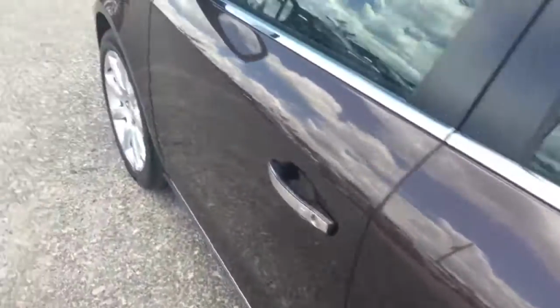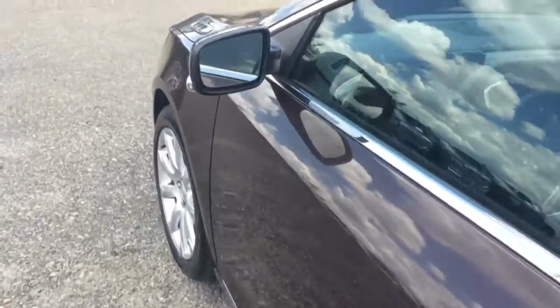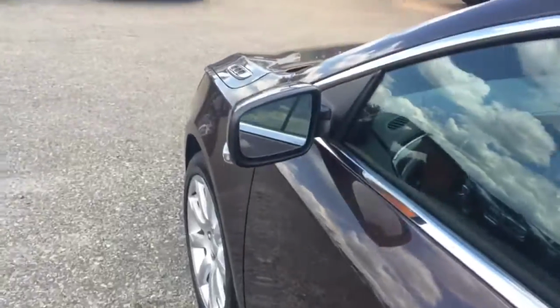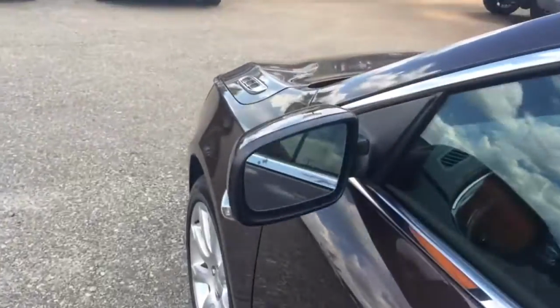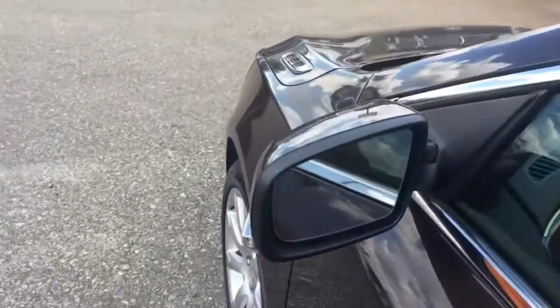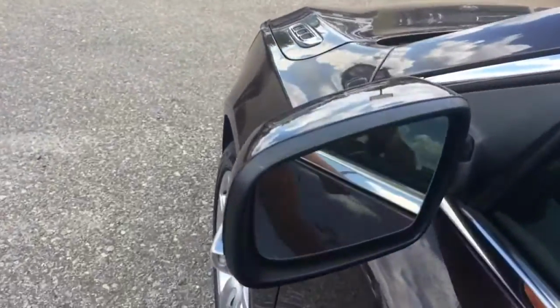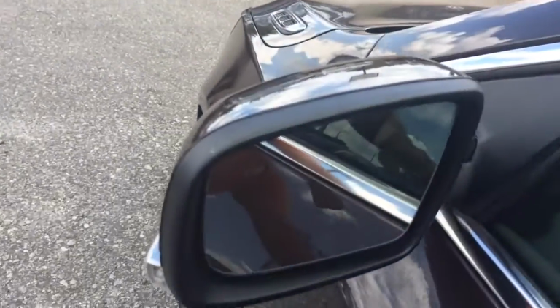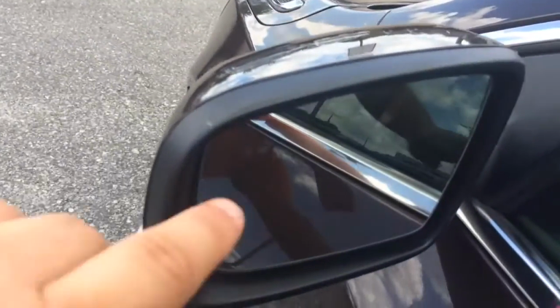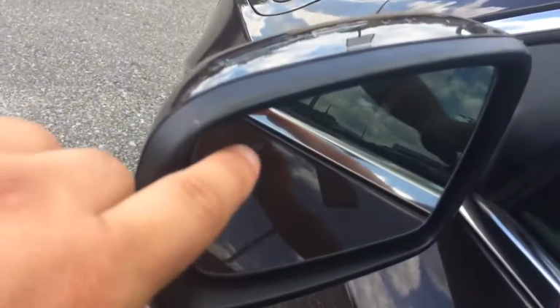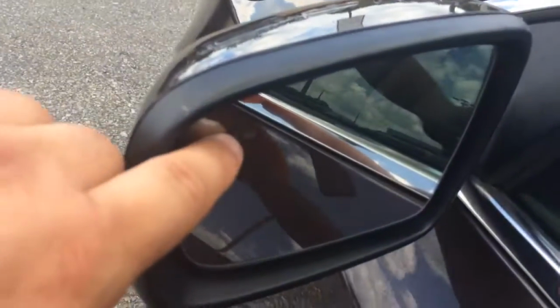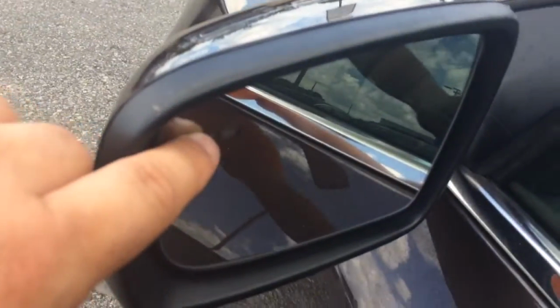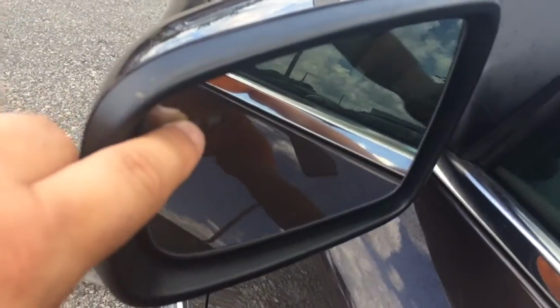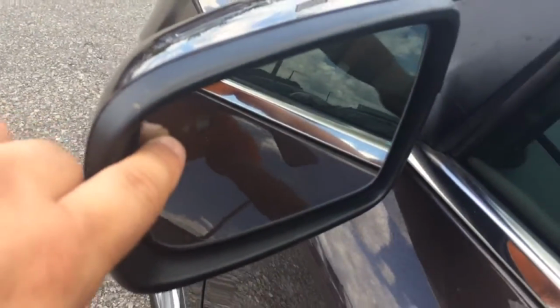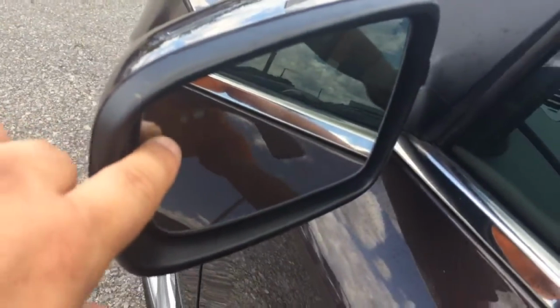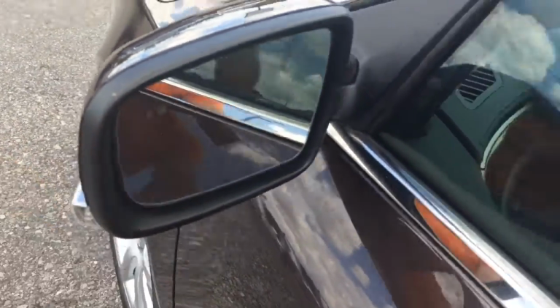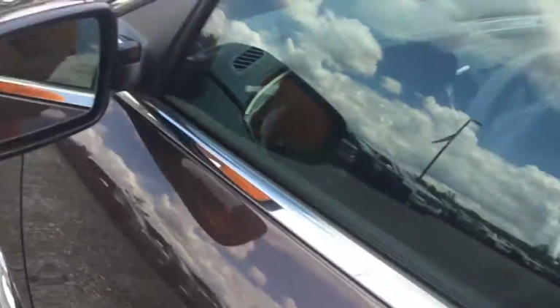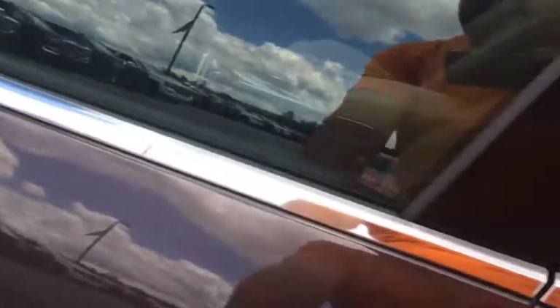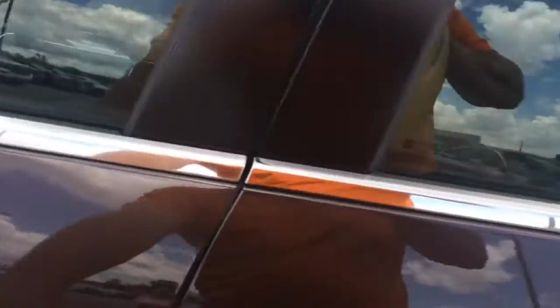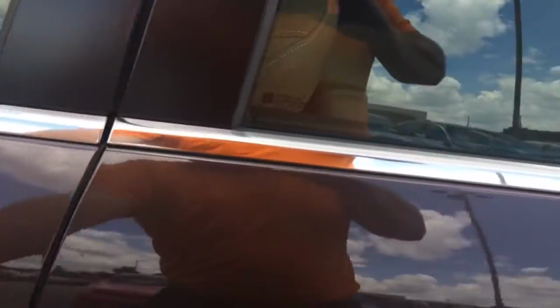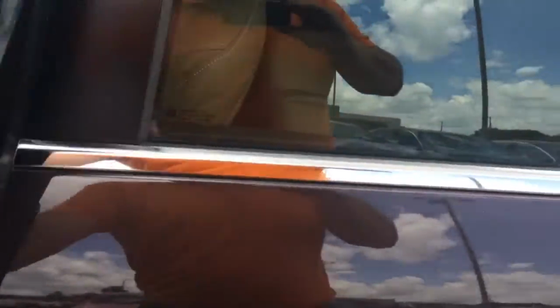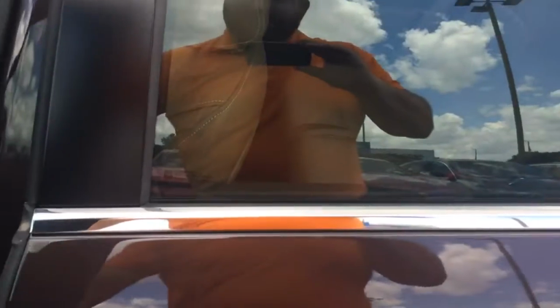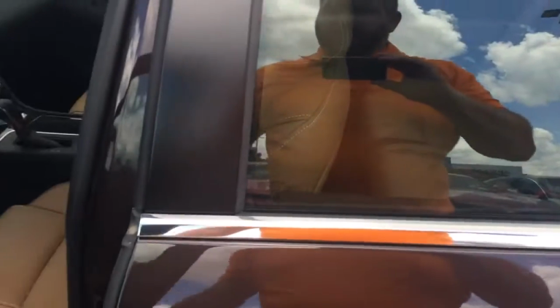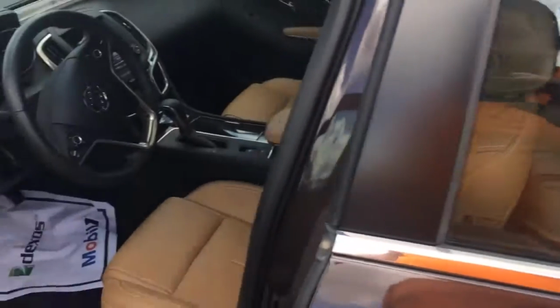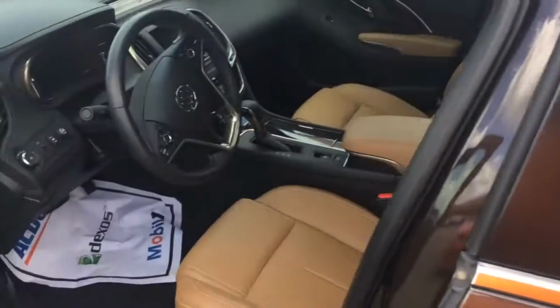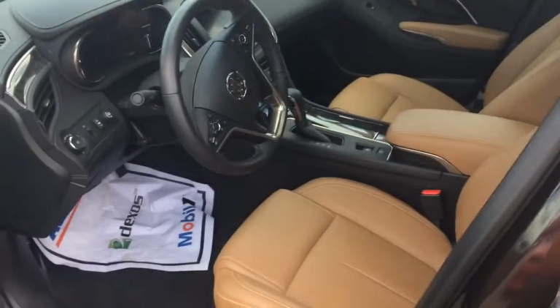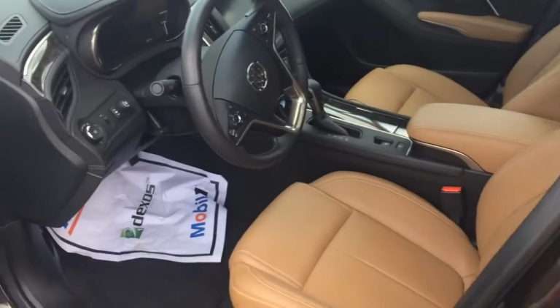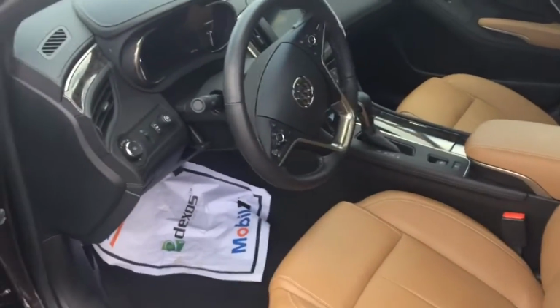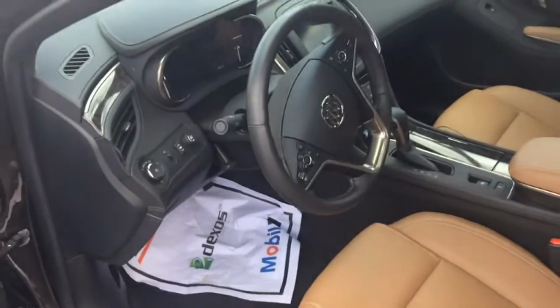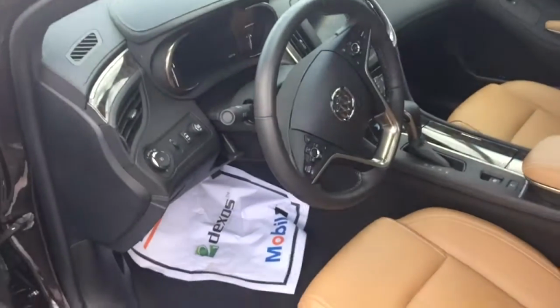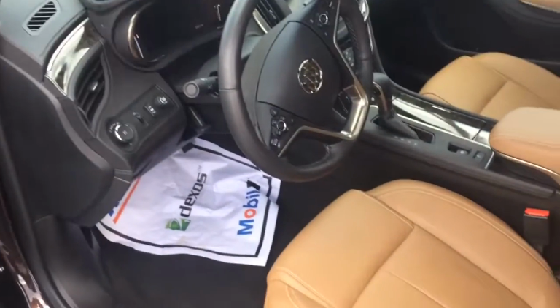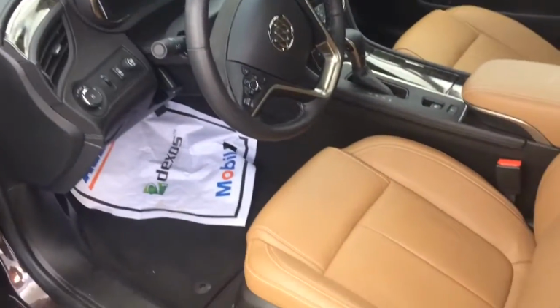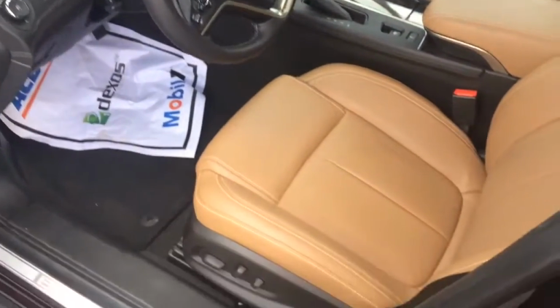You can see here on the side view mirror it's got your blind spot warning. If somebody's coming up beside you, you look in the mirror and it will light up yellowish orange to let you know they're there.